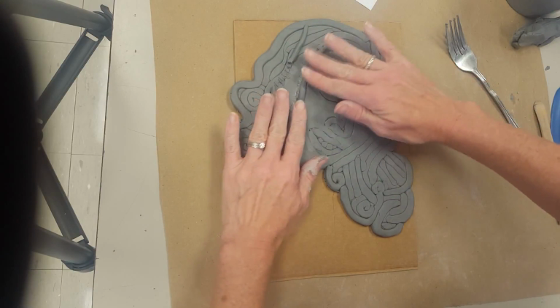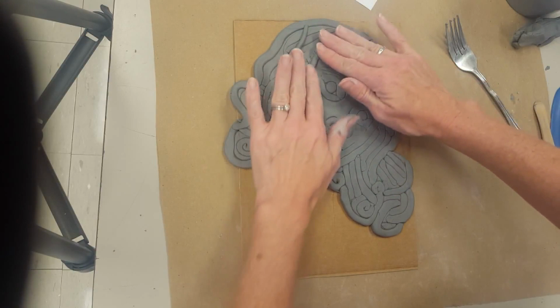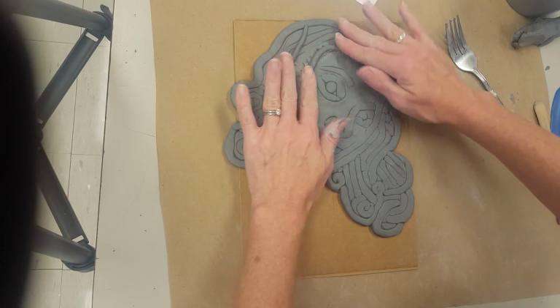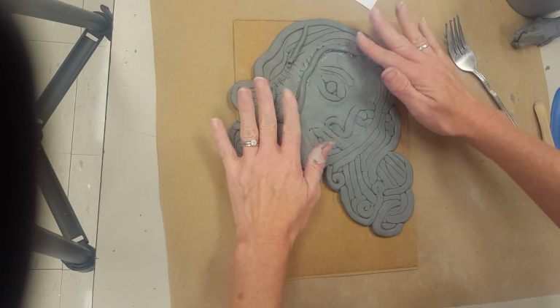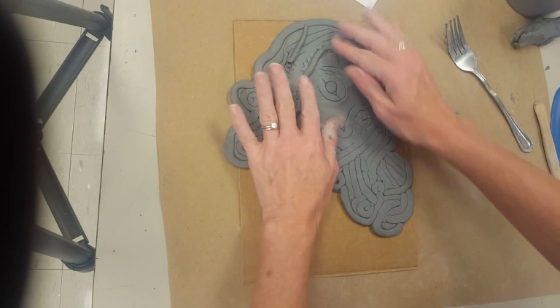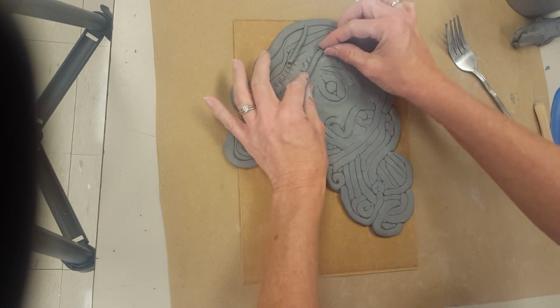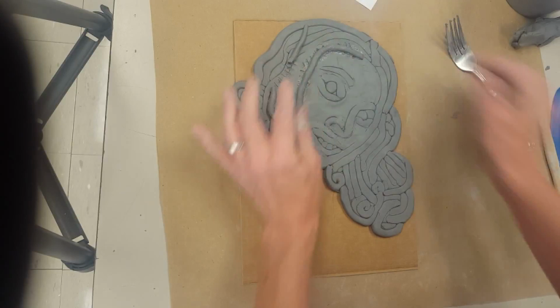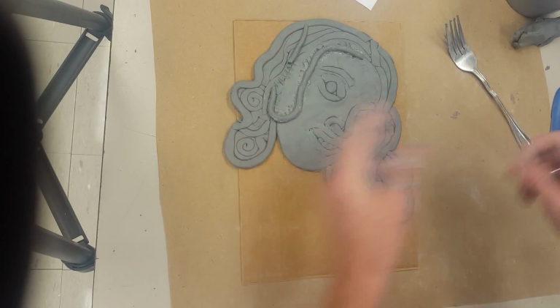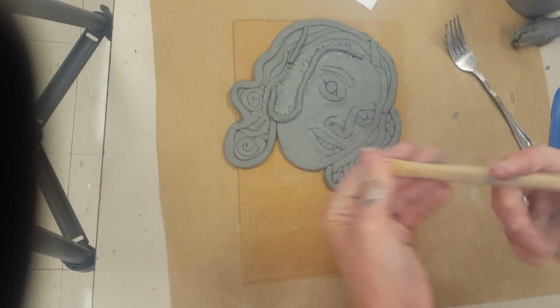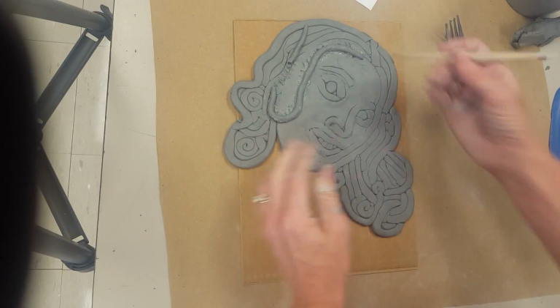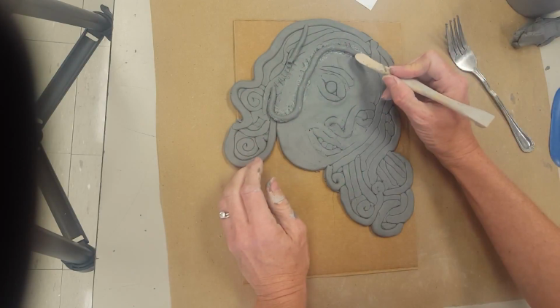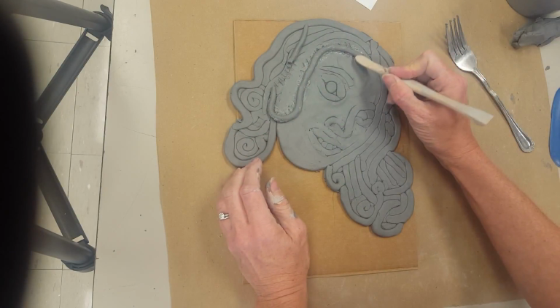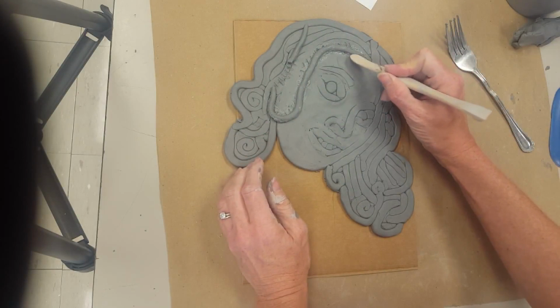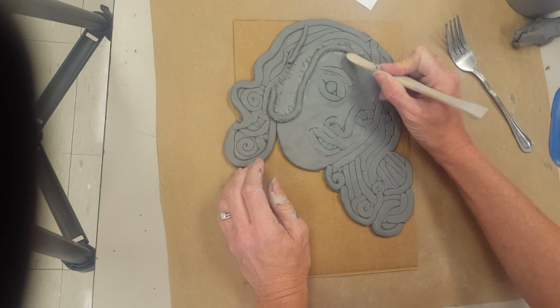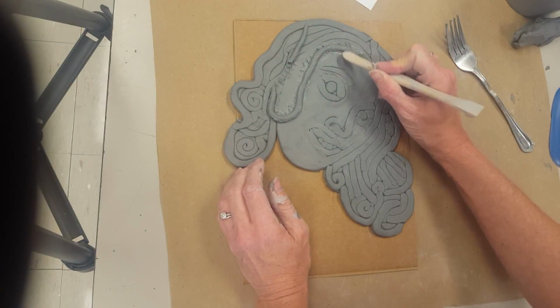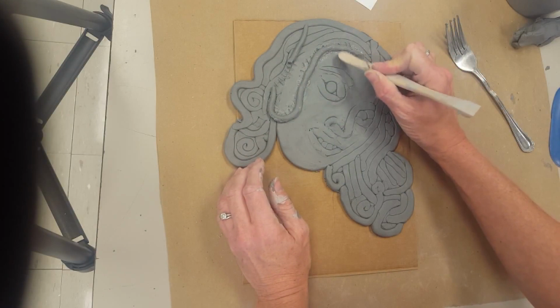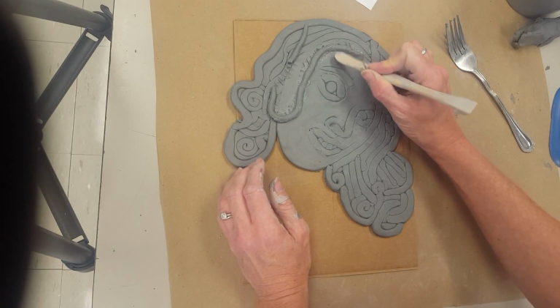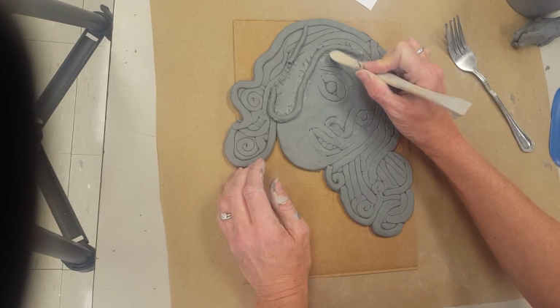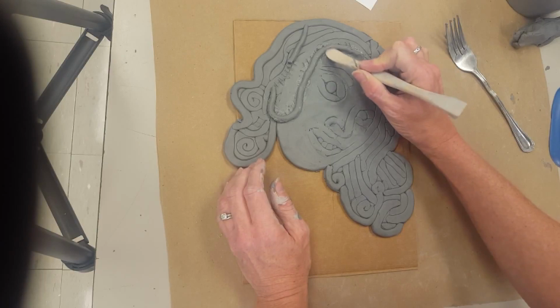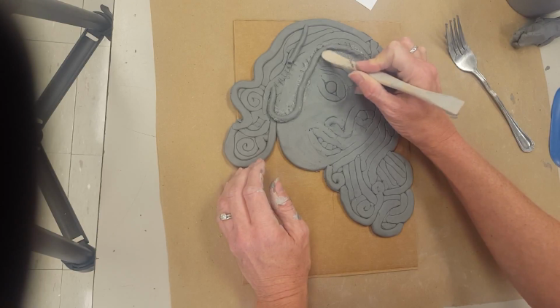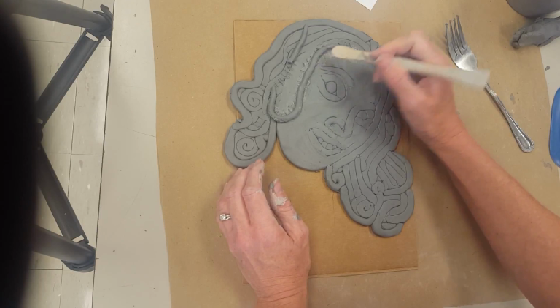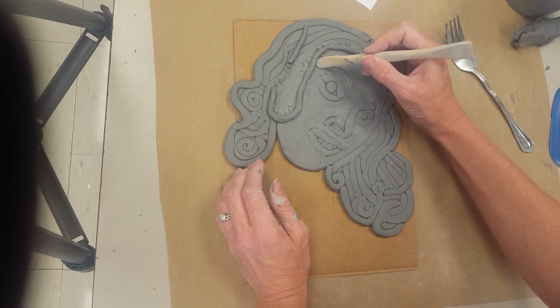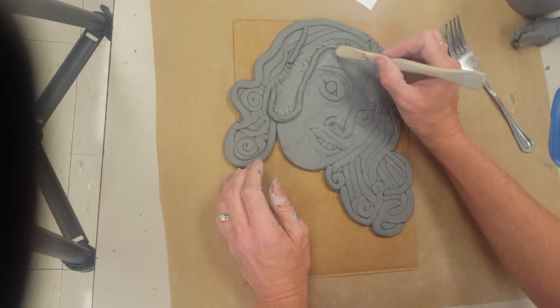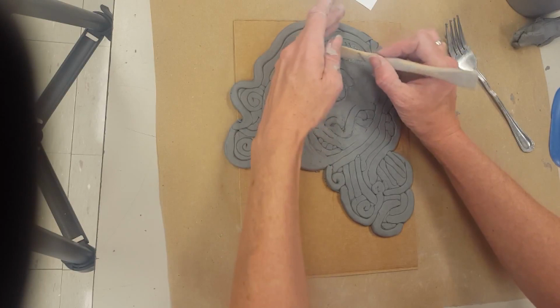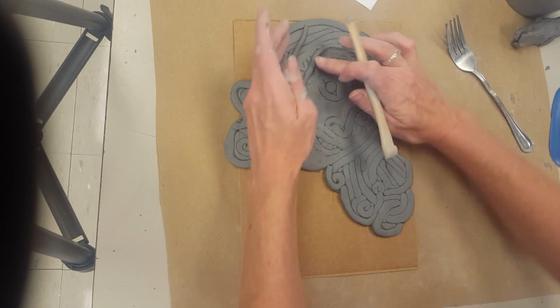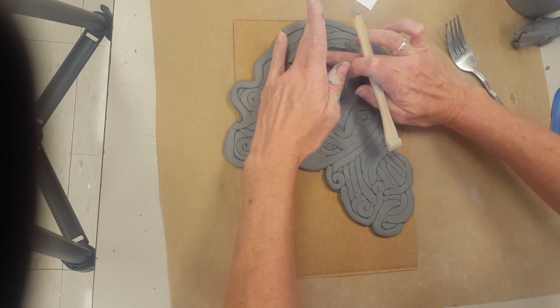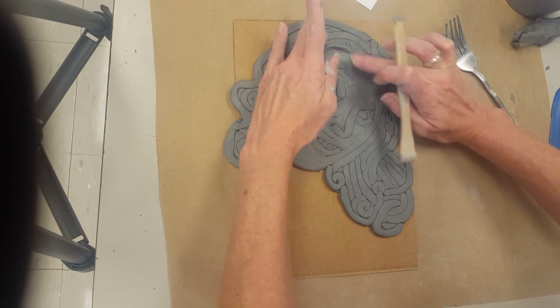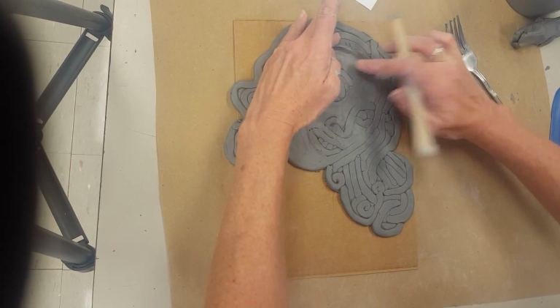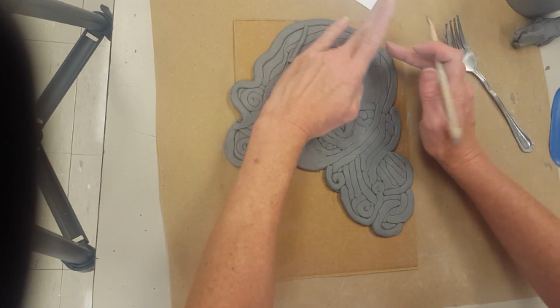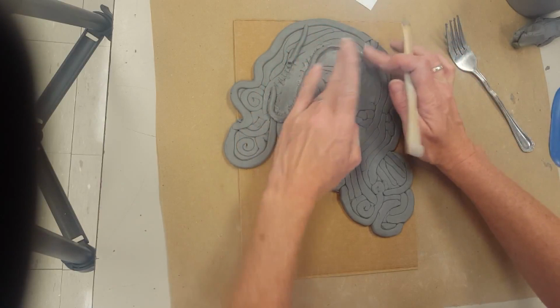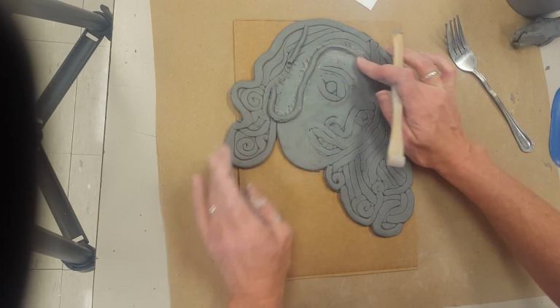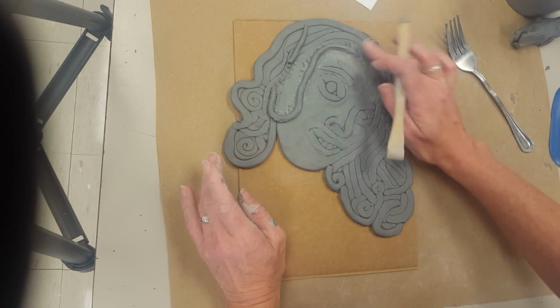Then kind of smush this down a little bit and use one of the clay tools to actually attach it. Go around the edge, come back — fingers work well, you can smooth things out.